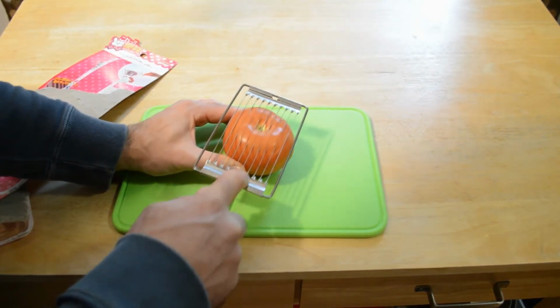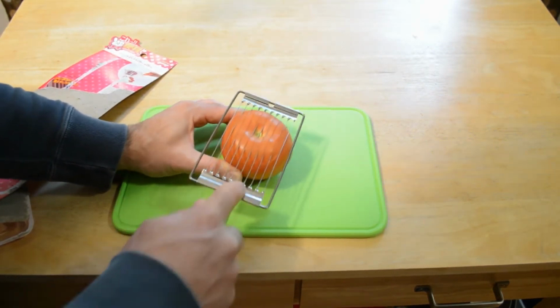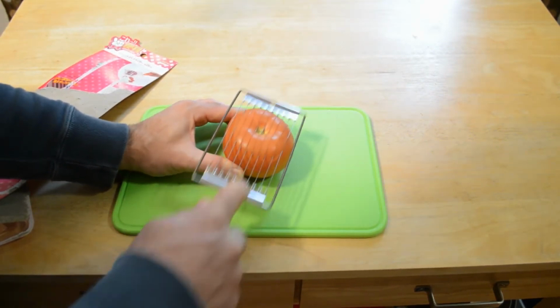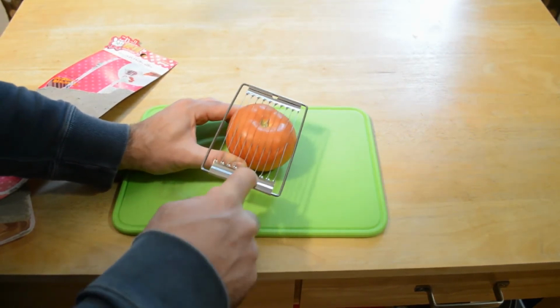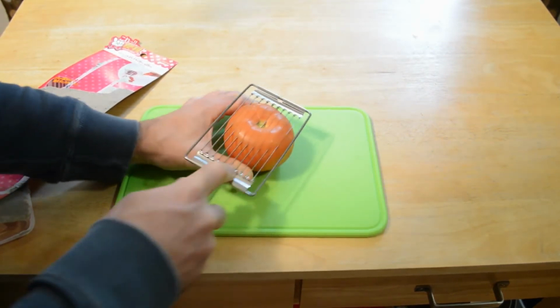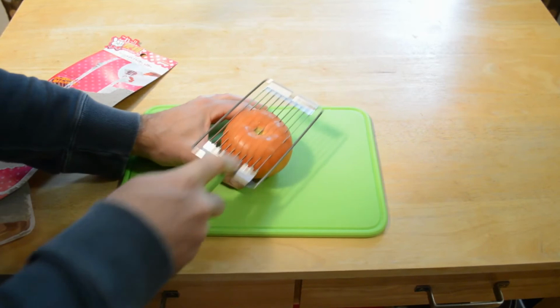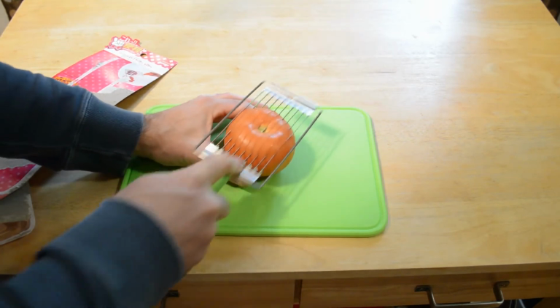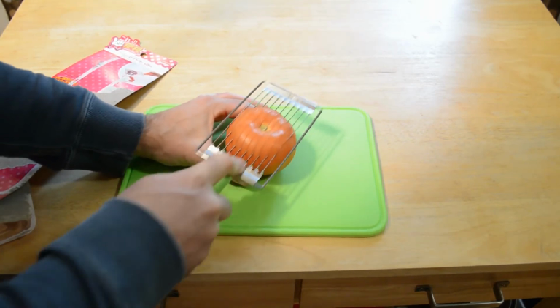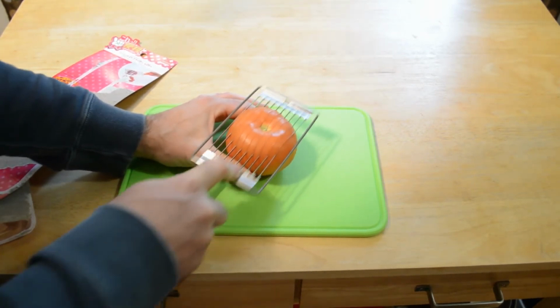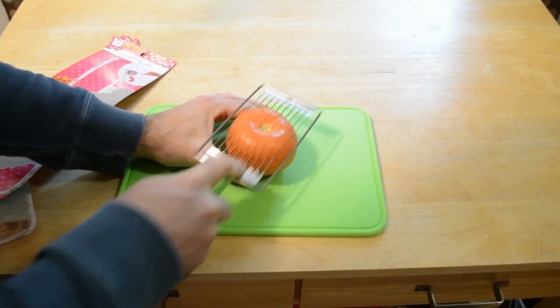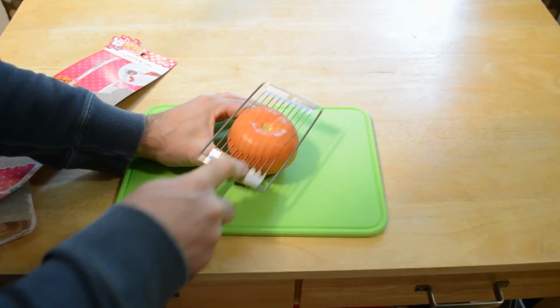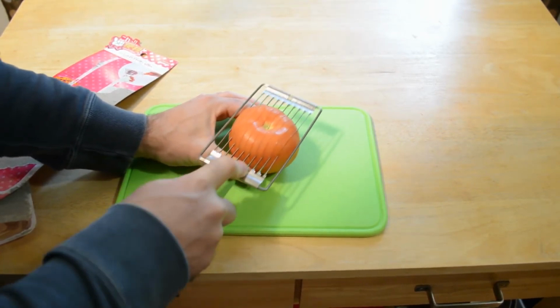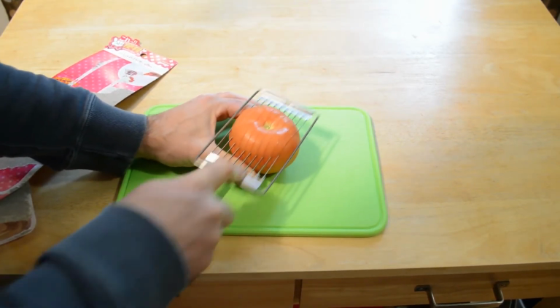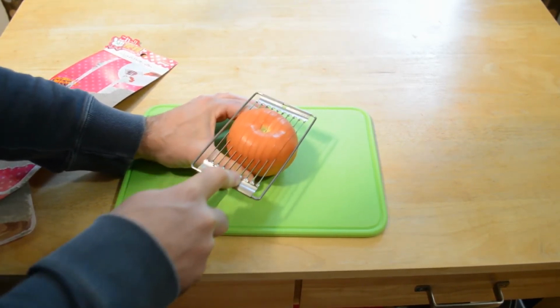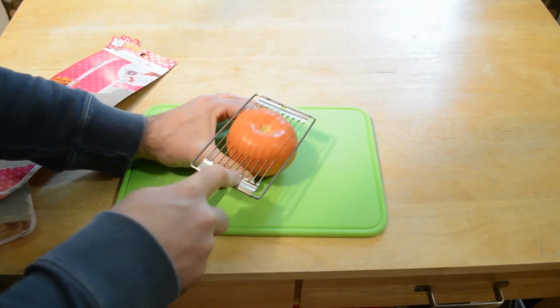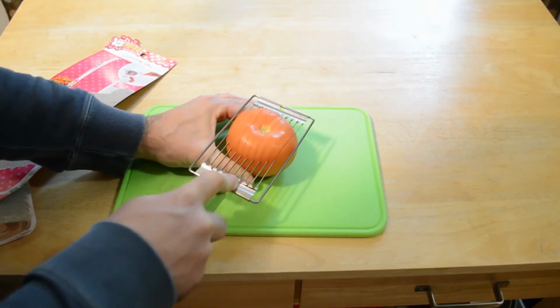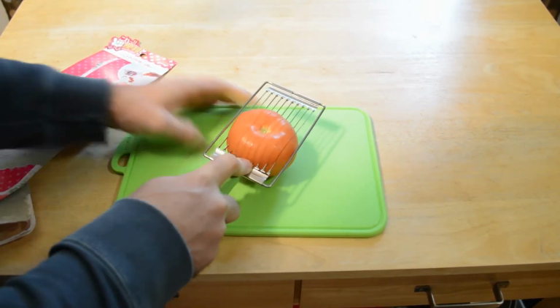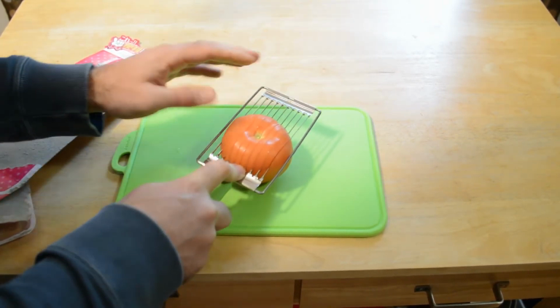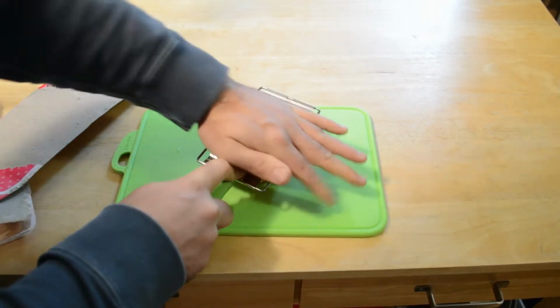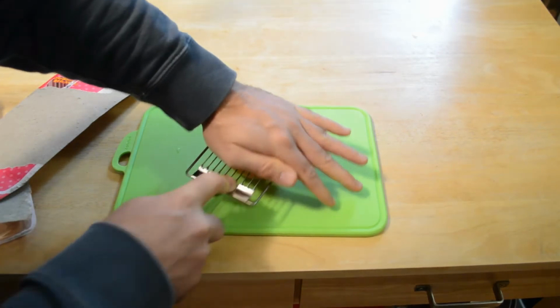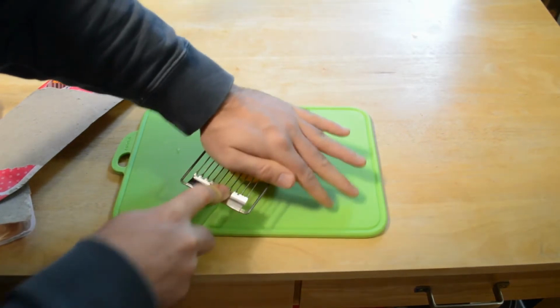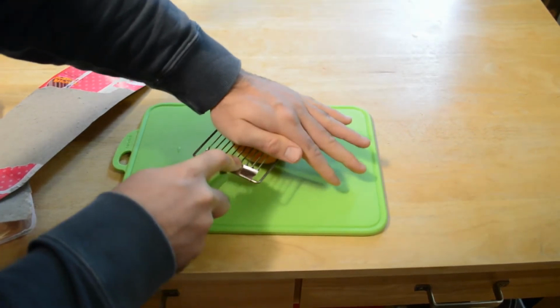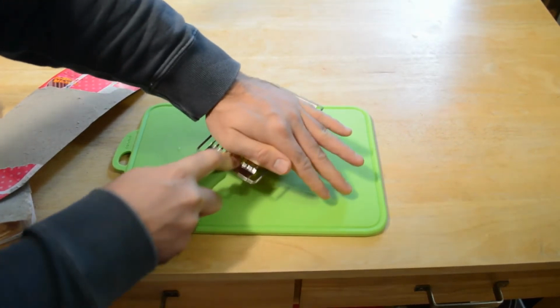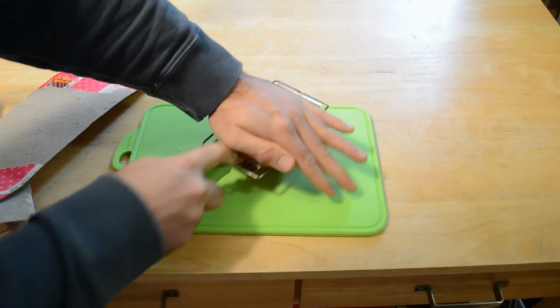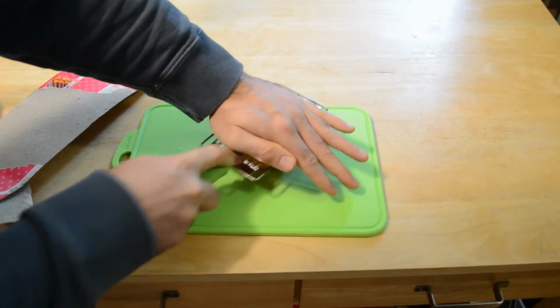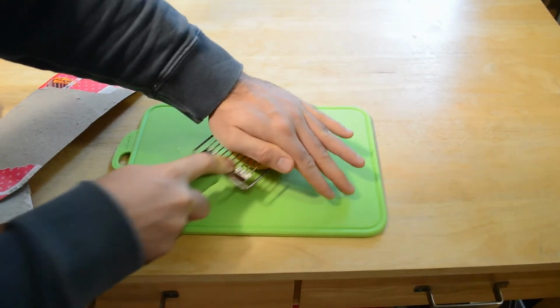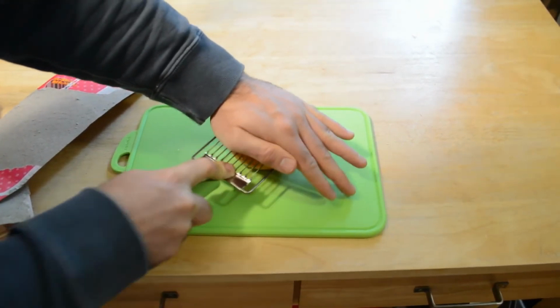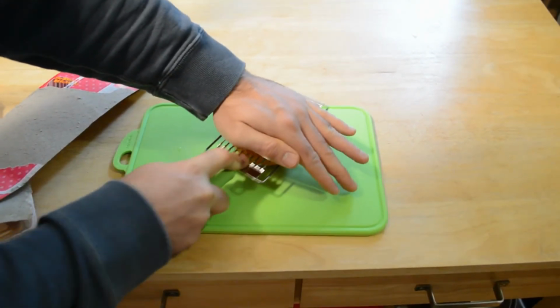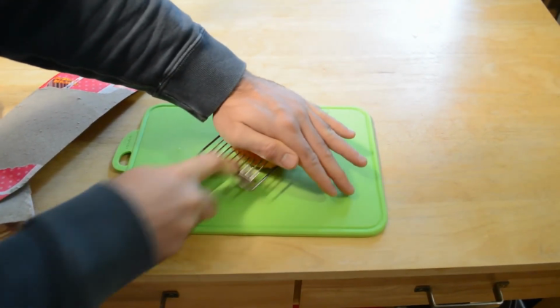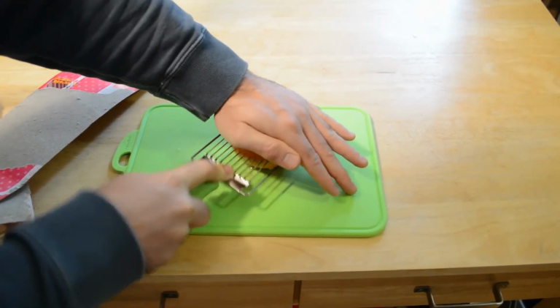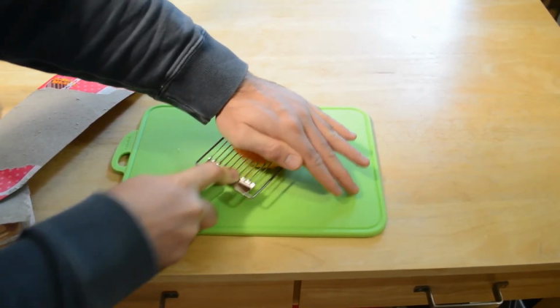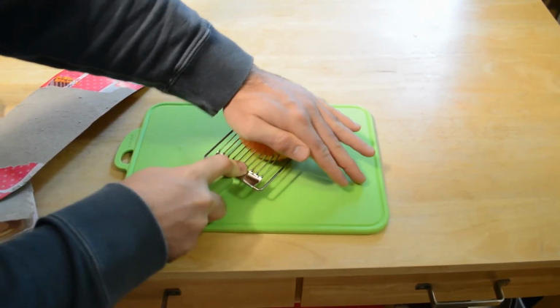It's a slice with a wavy blade, so I guess you just go over it. This is actually a very large tomato but the blade is big enough to cut the whole thing. You hold the top and keep moving back and forth.